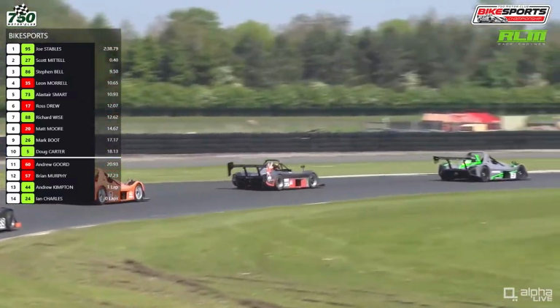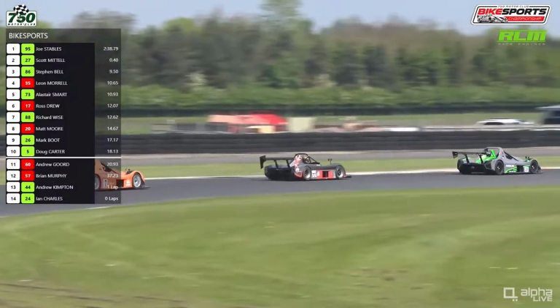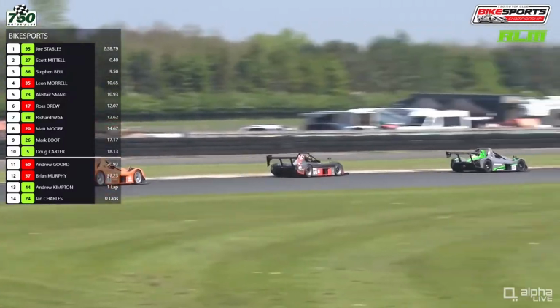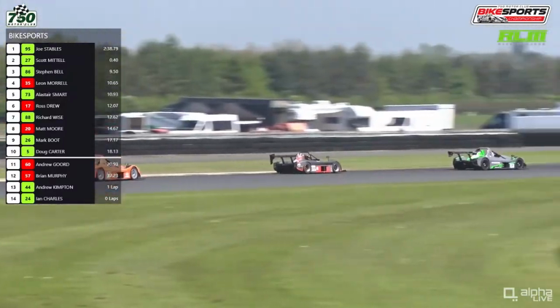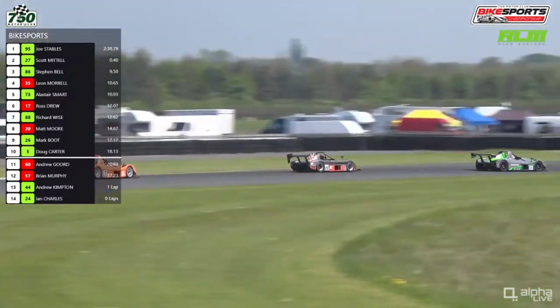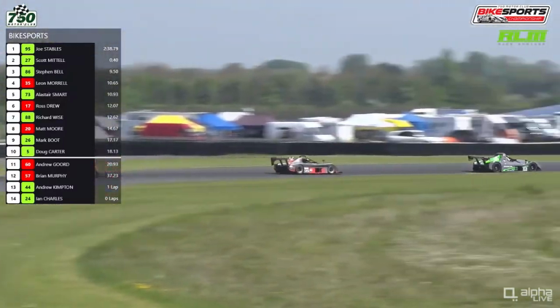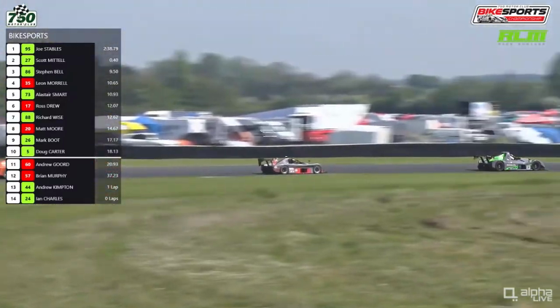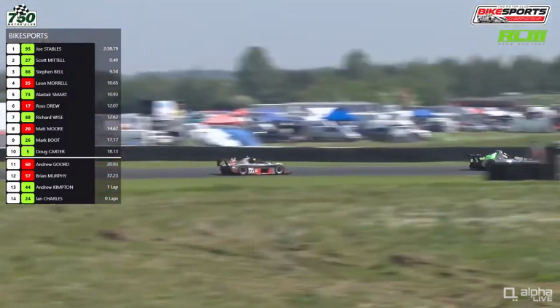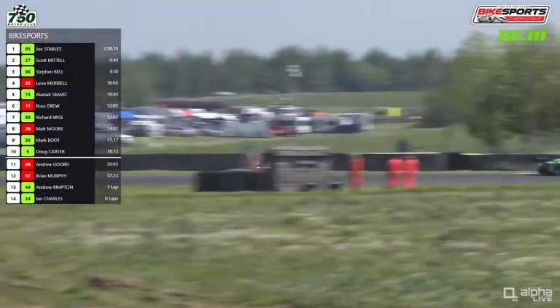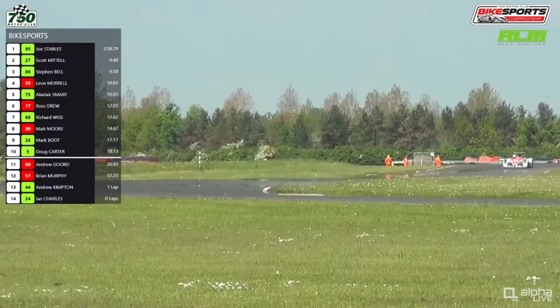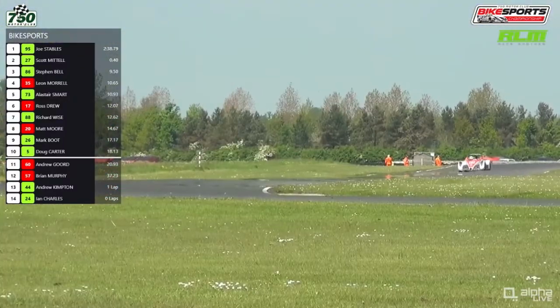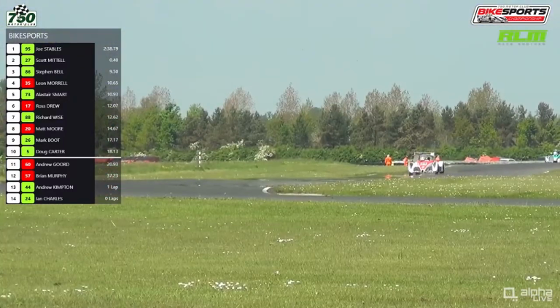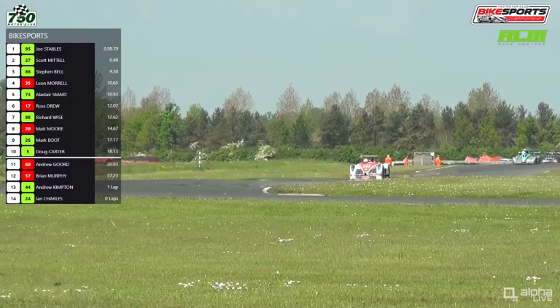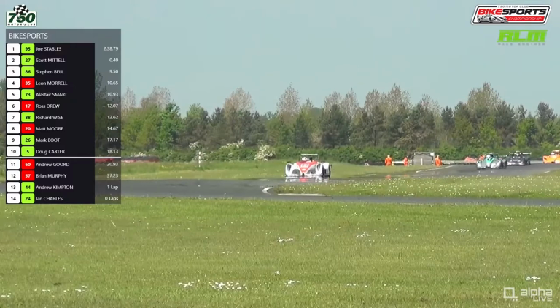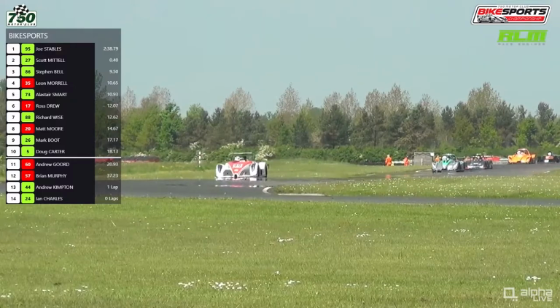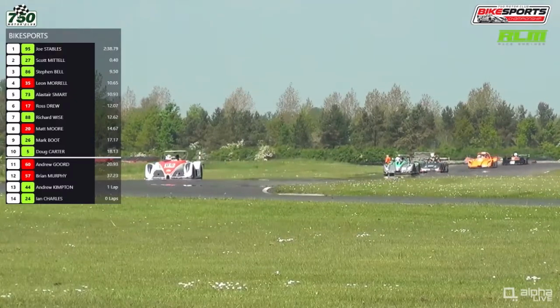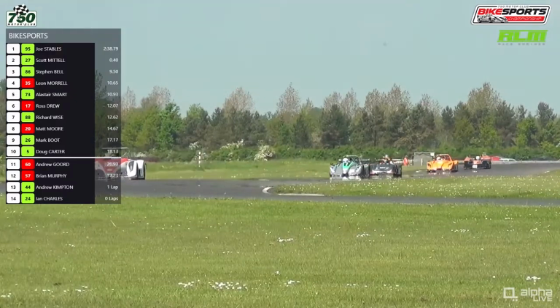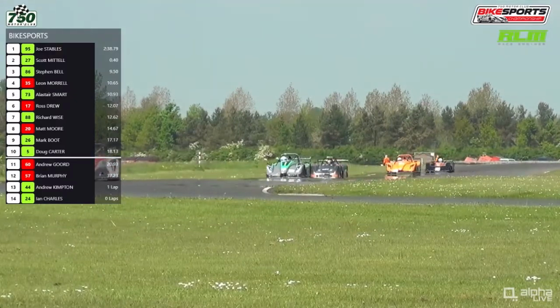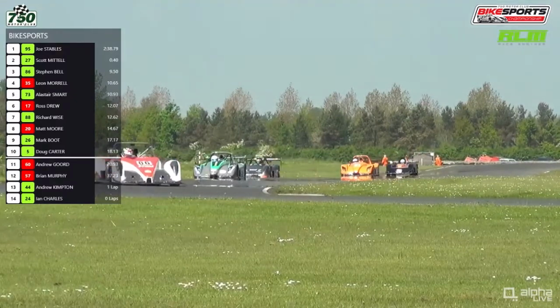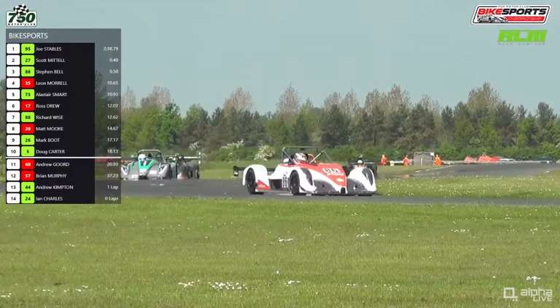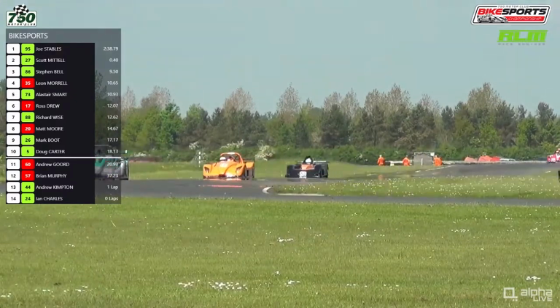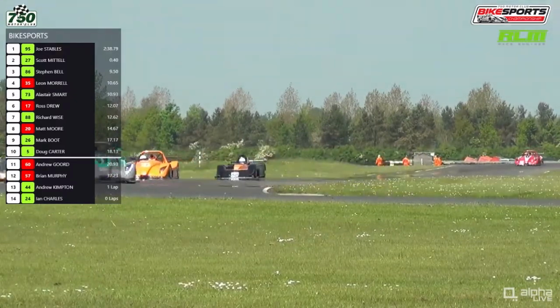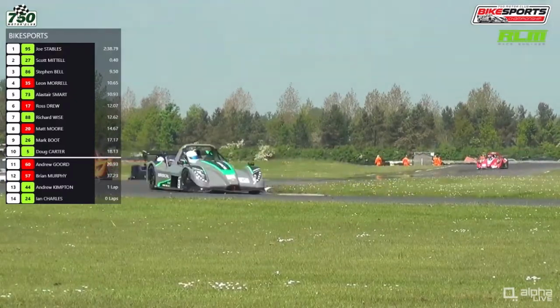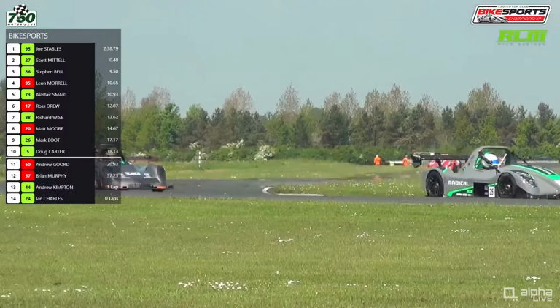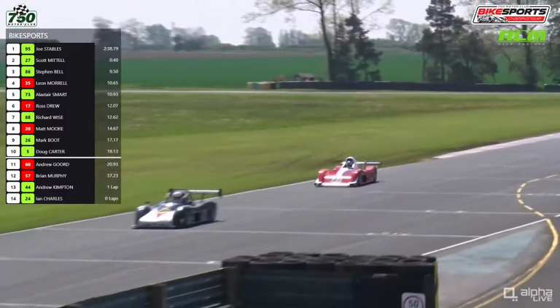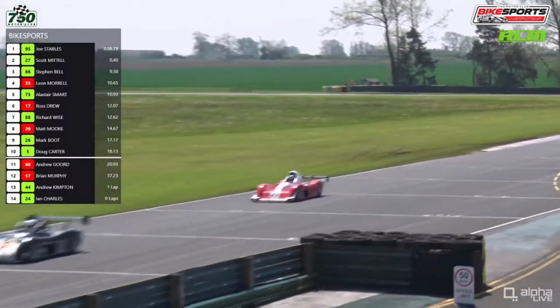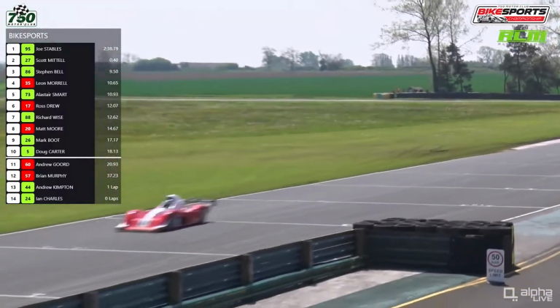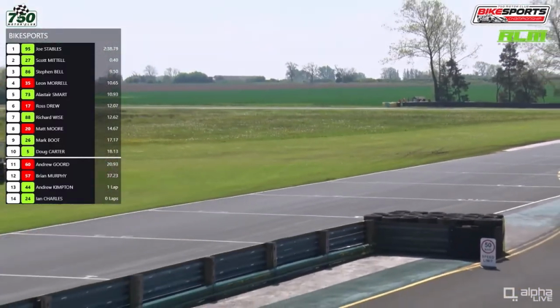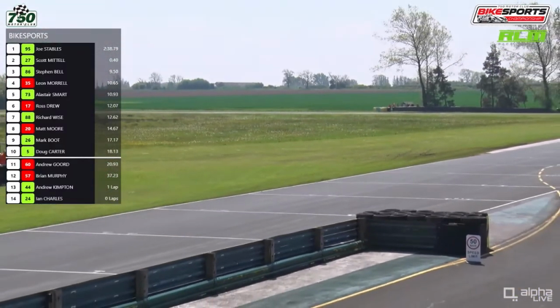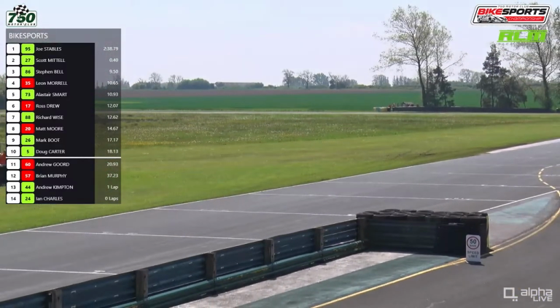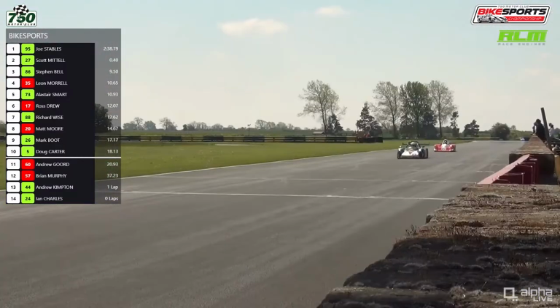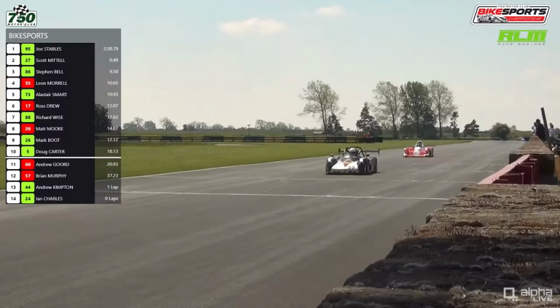Mike Chen, the Class B Championship leader, is not here this weekend. Matt Moore is second in the championship, and he's third in the class behind Morrell and Drew, who were the two winners at Donington Park on Easter Monday in much colder conditions.